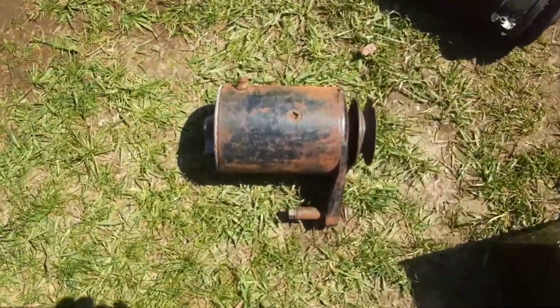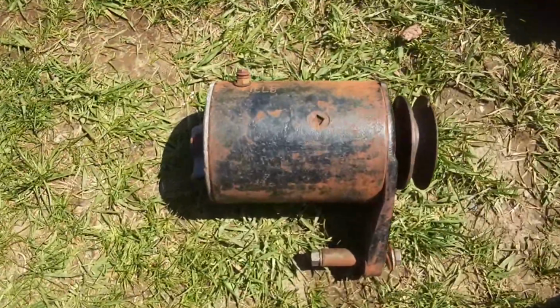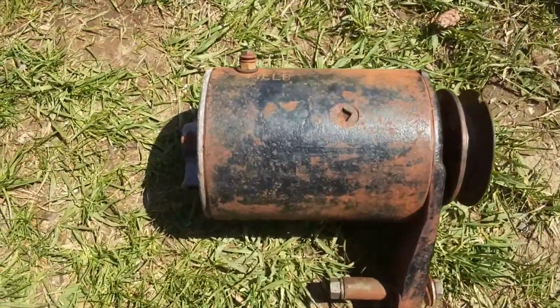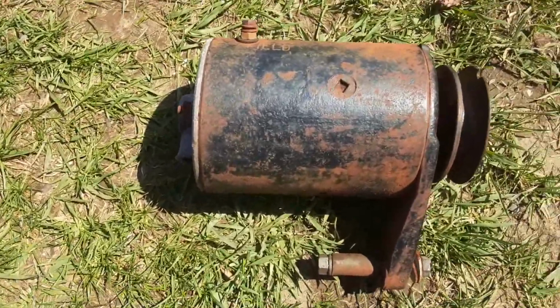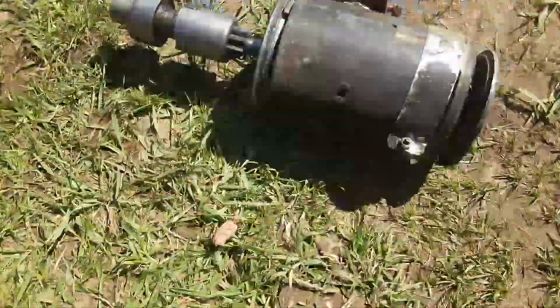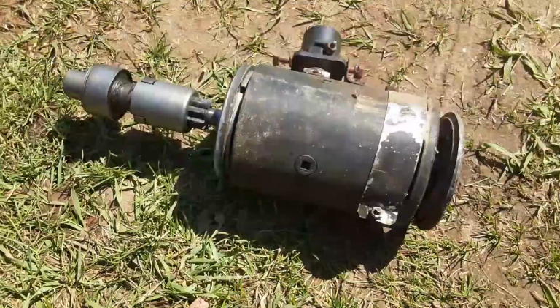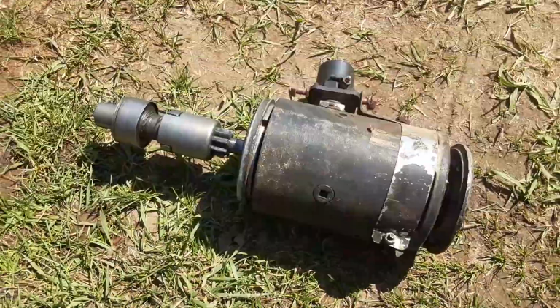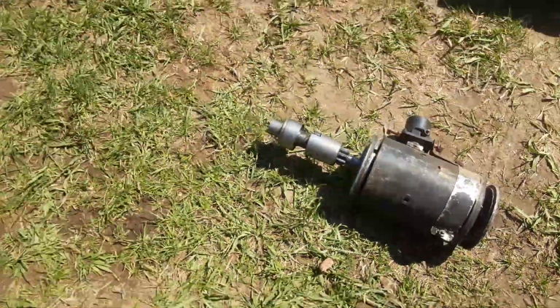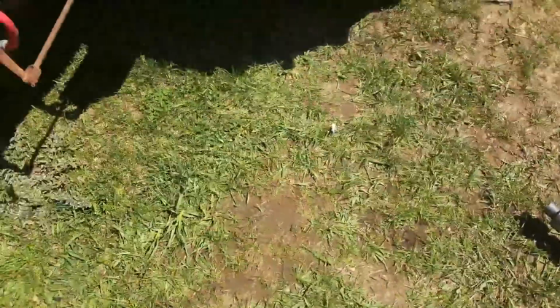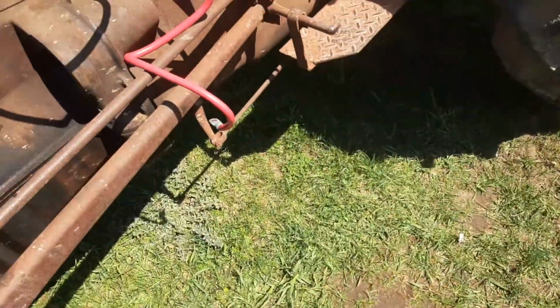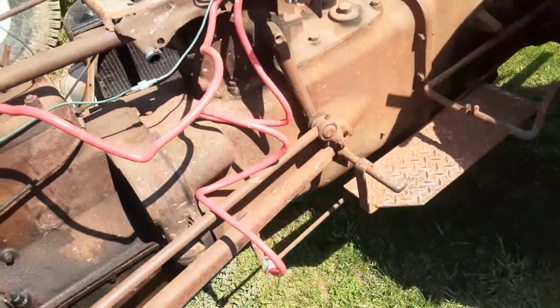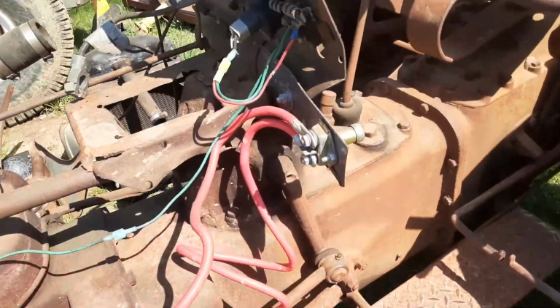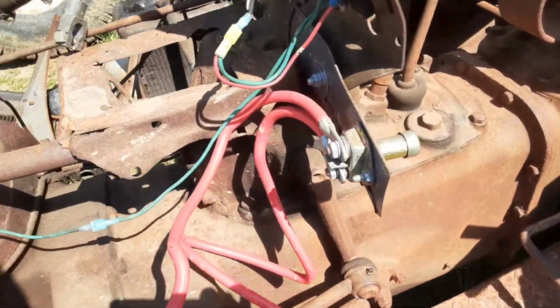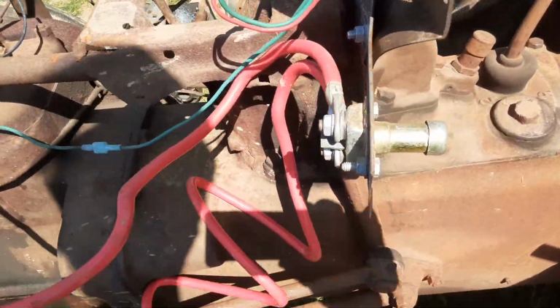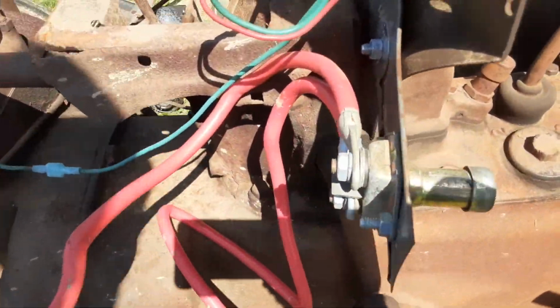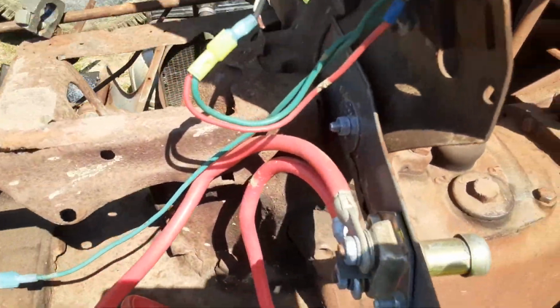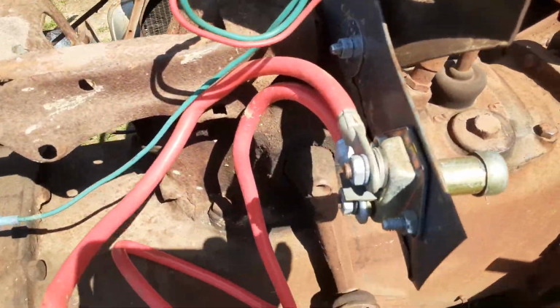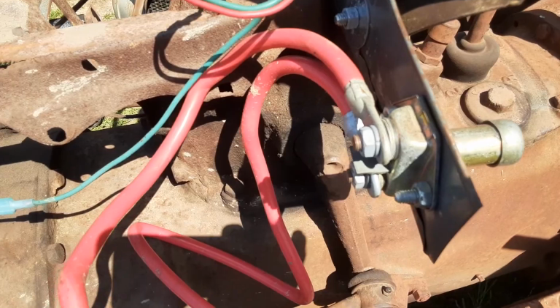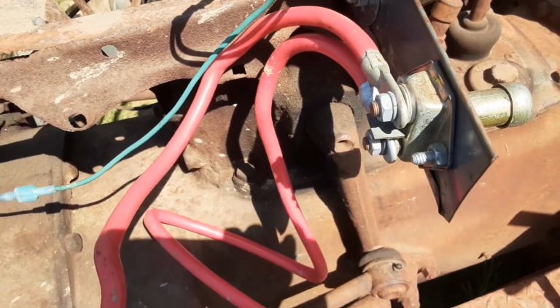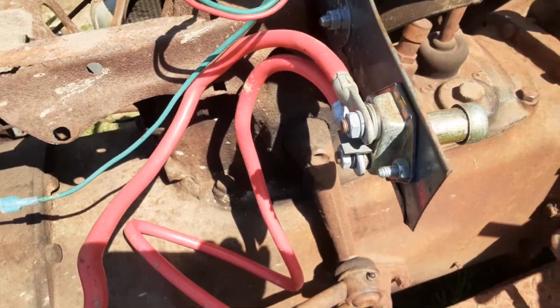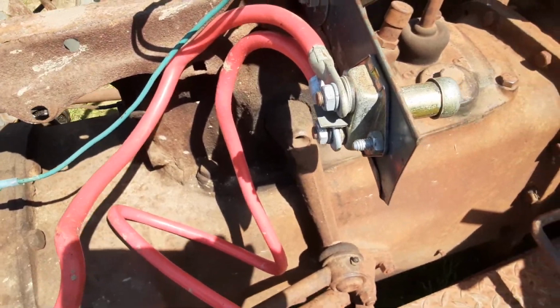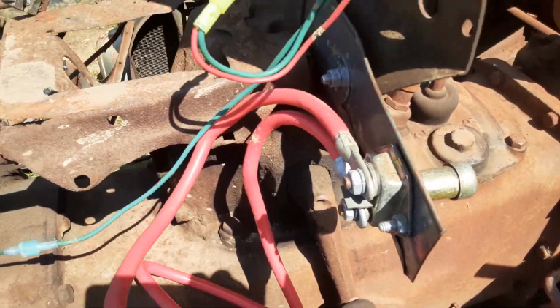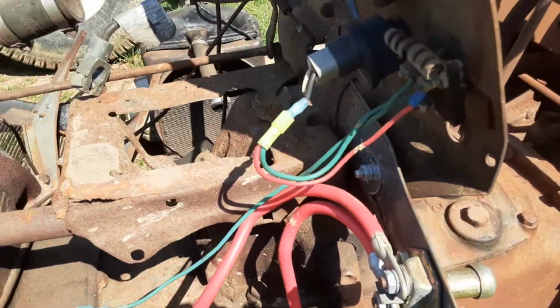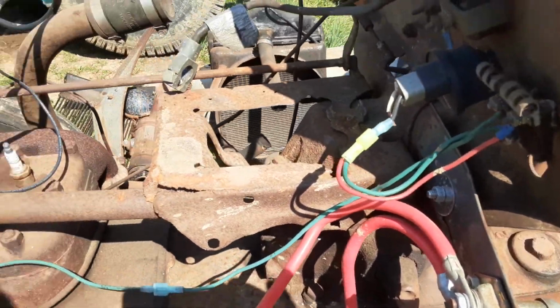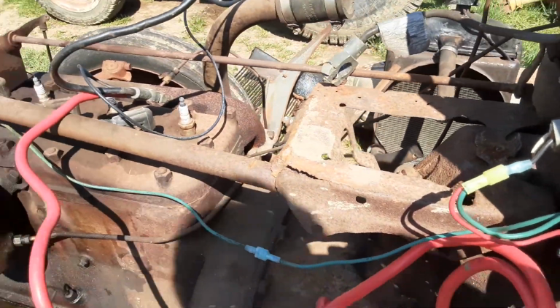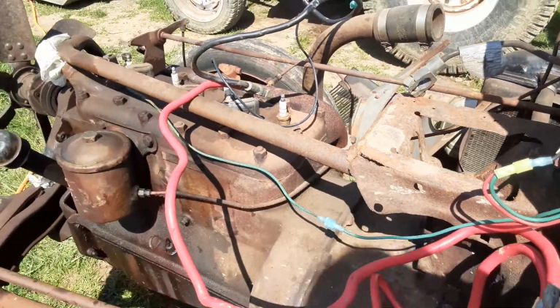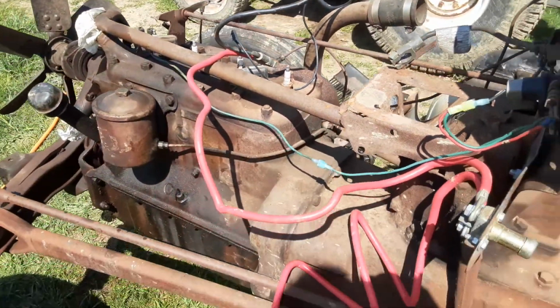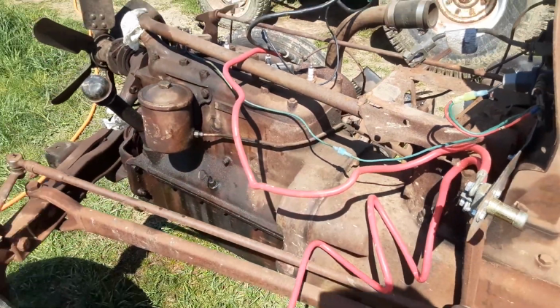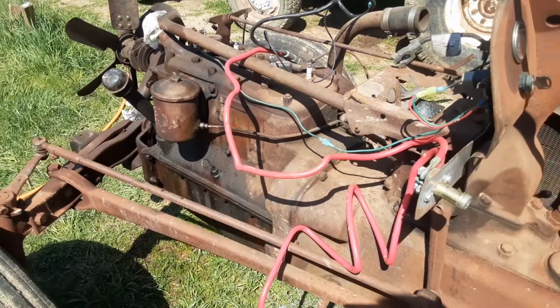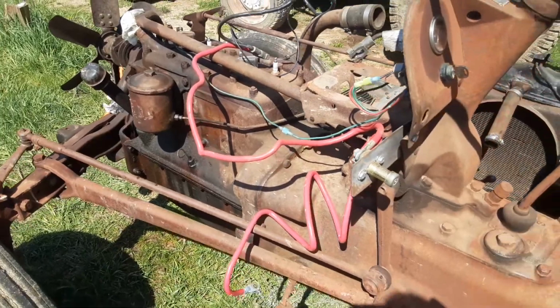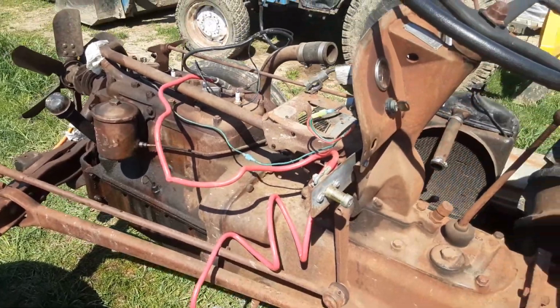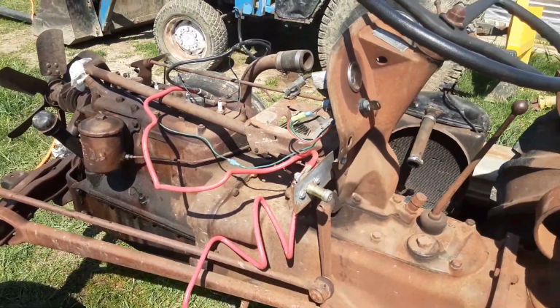There's the old six-volt generator and starter. Somebody rigged up this idea — I'm going to remove that. I'm probably going to replace all the electronics on this tractor and start off new.